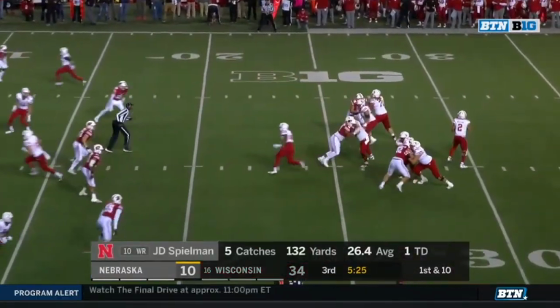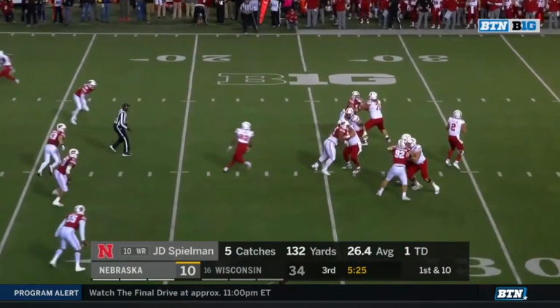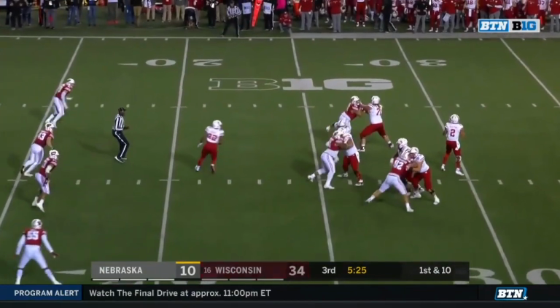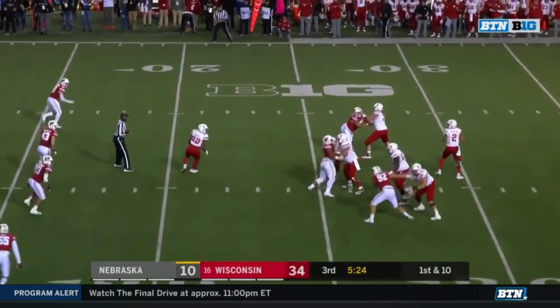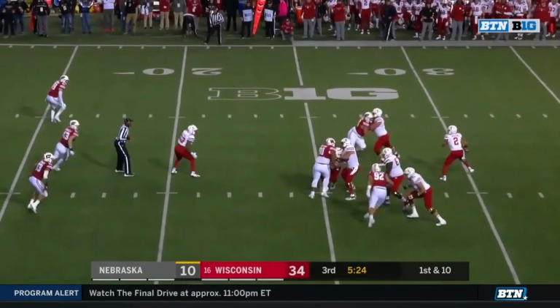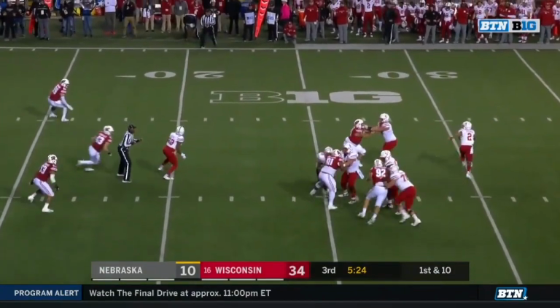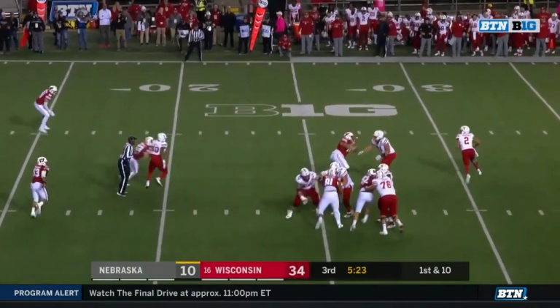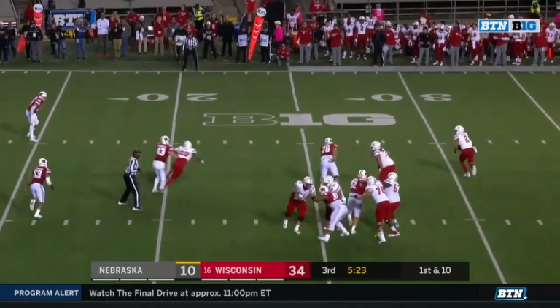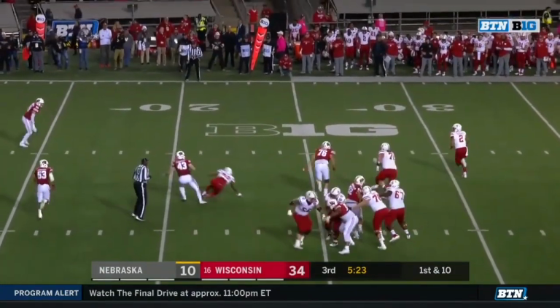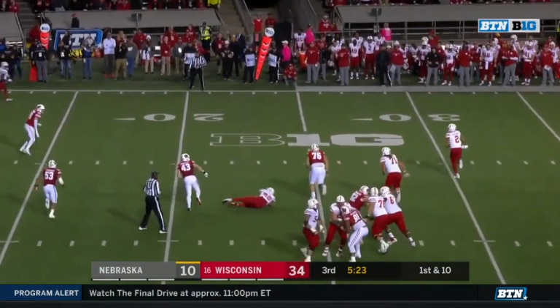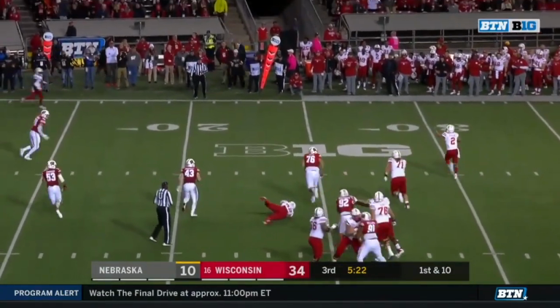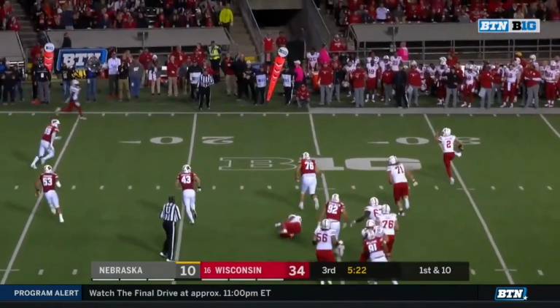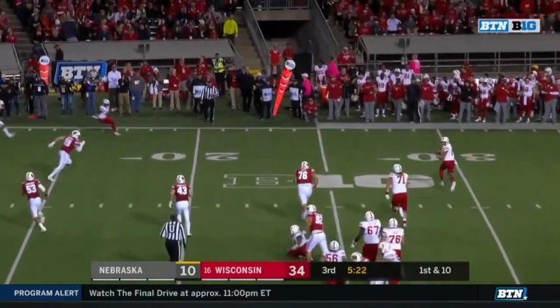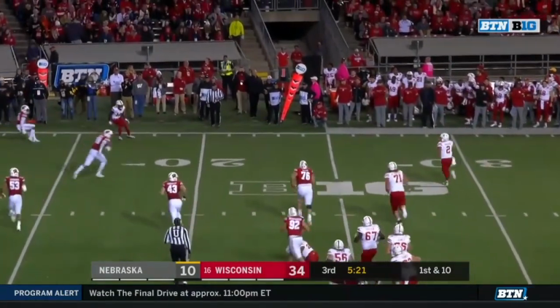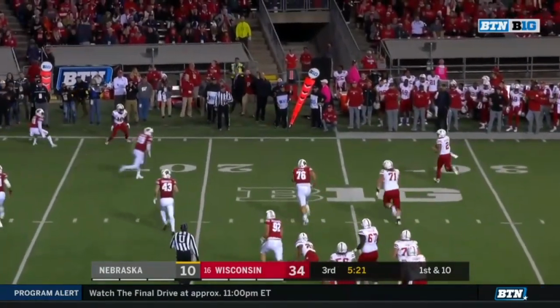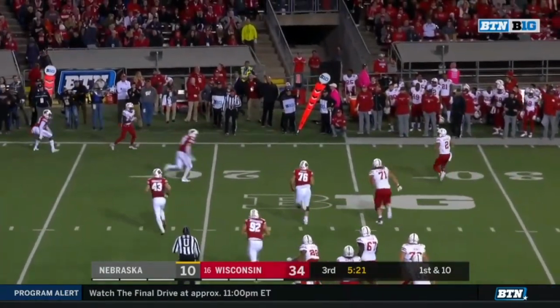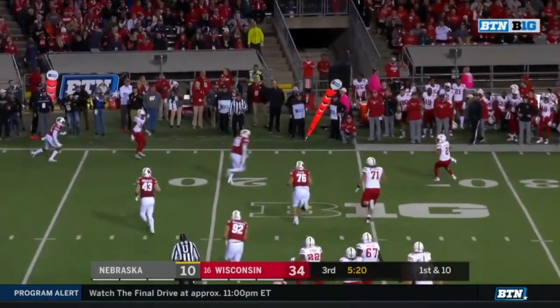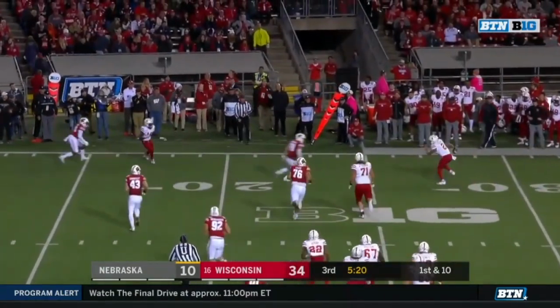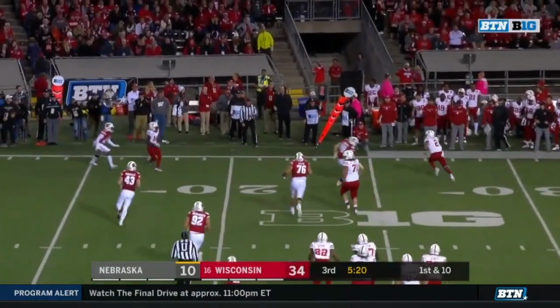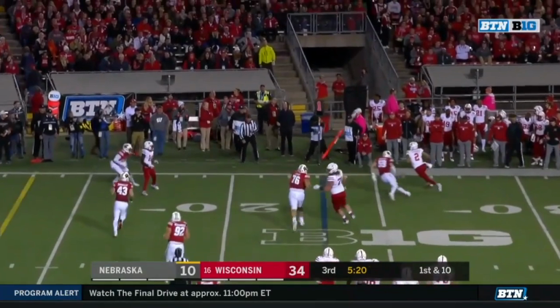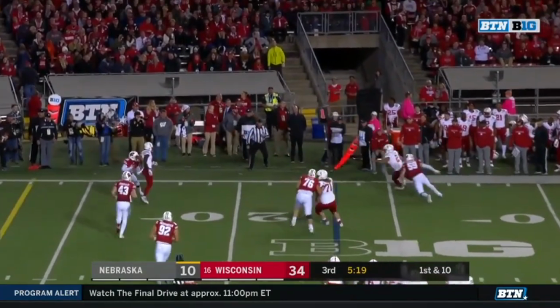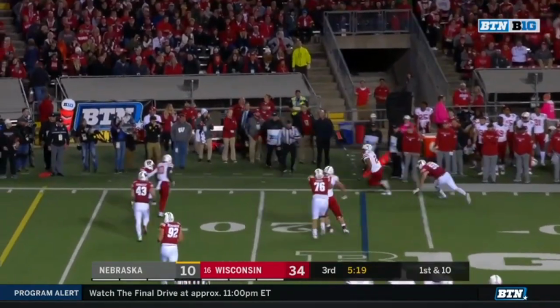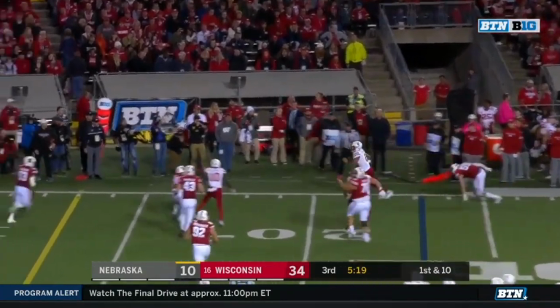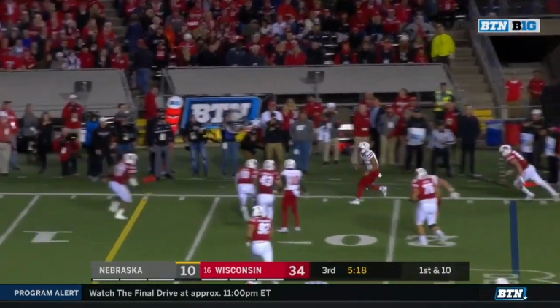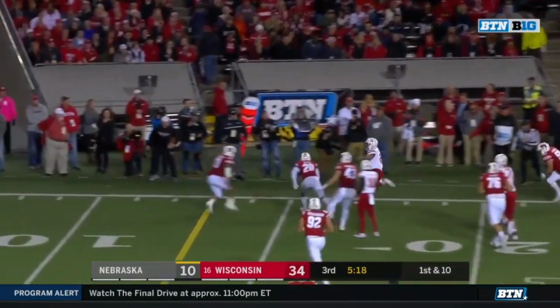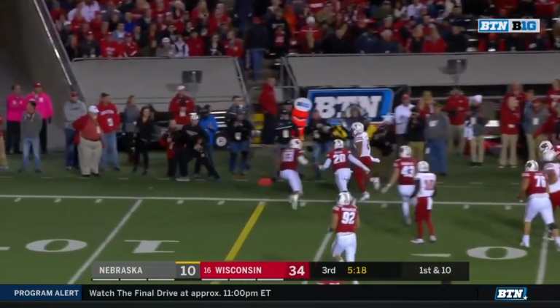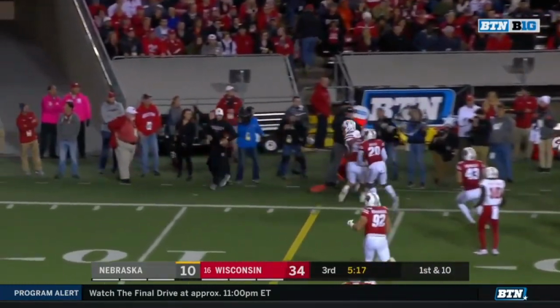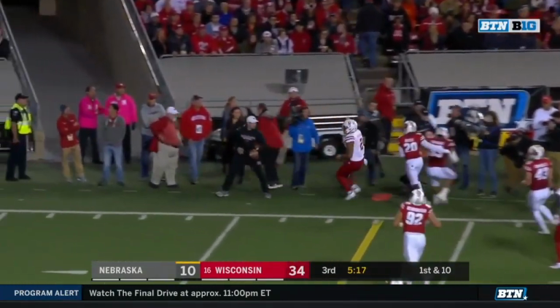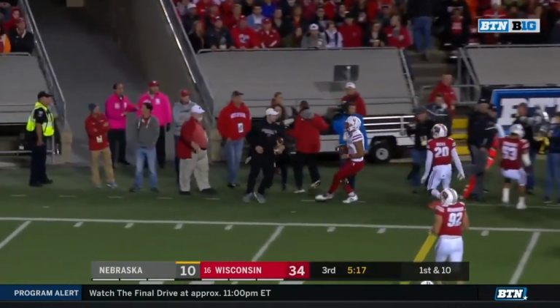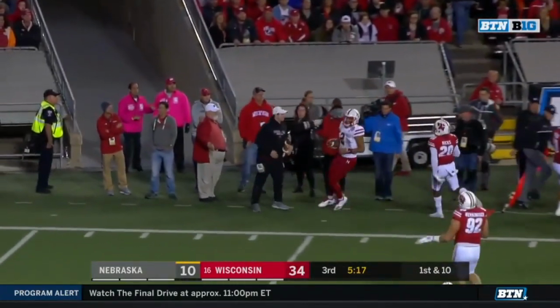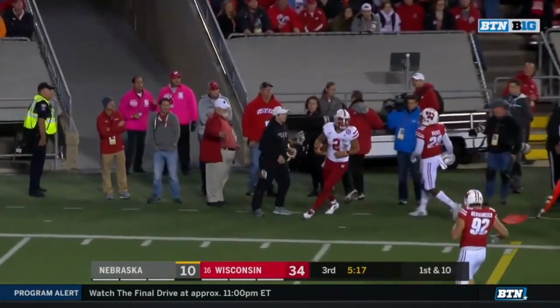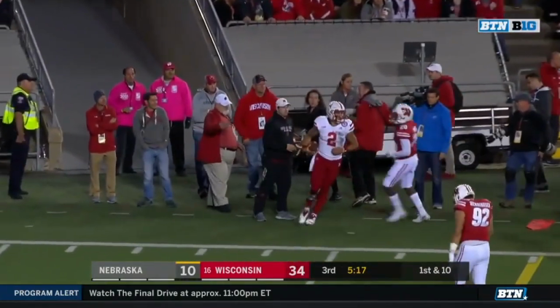Martinez again off play action, all day to throw, nobody open. Martinez off the sideline and gets positive yardage.